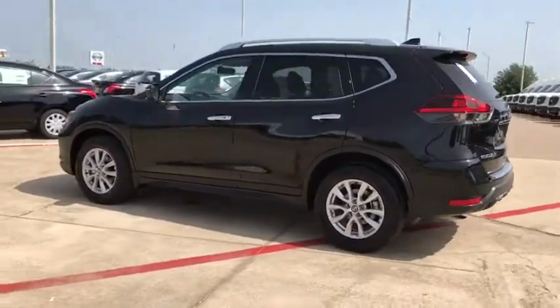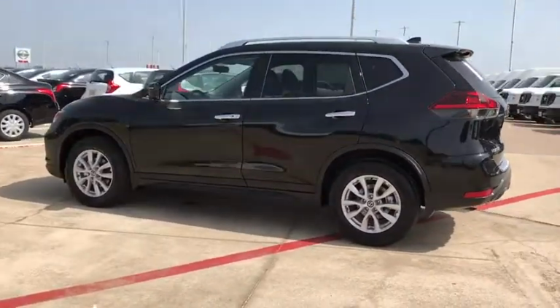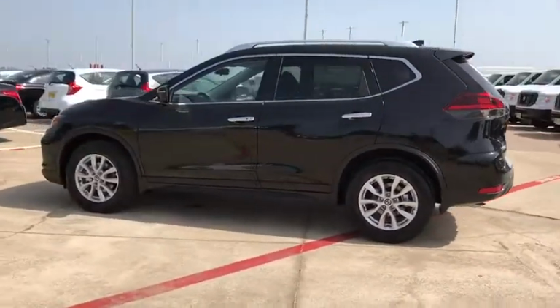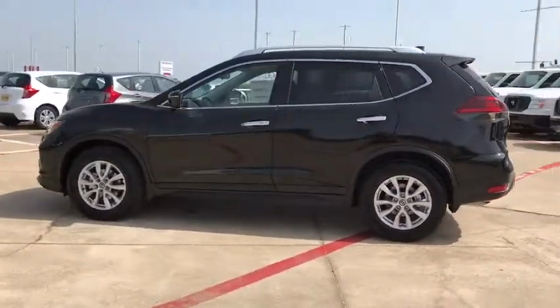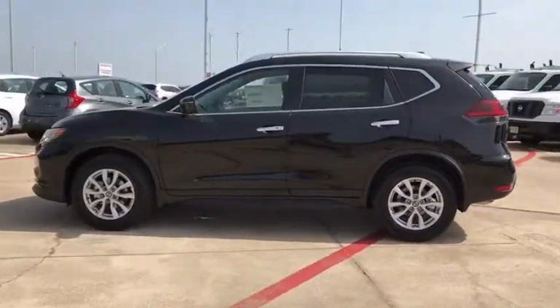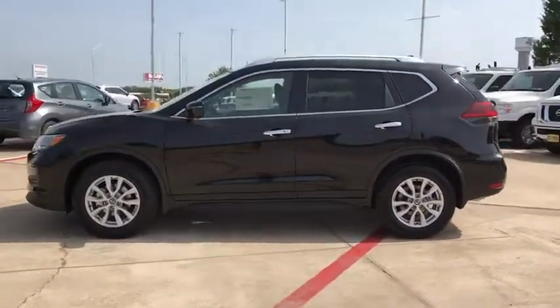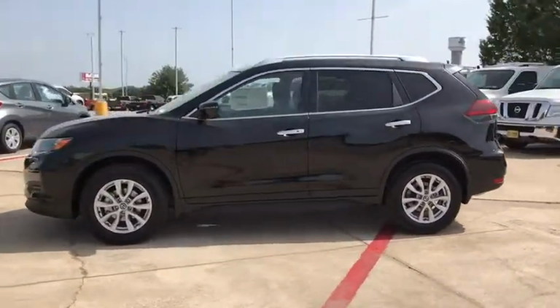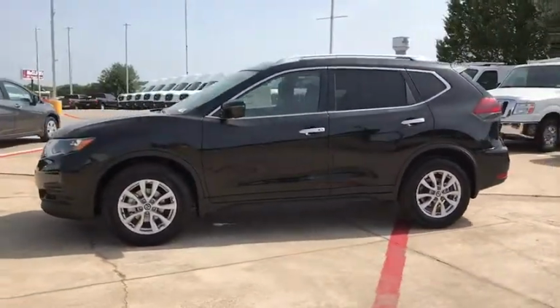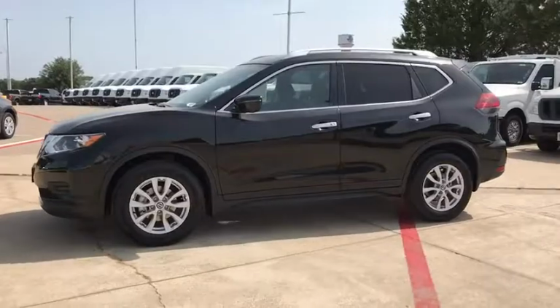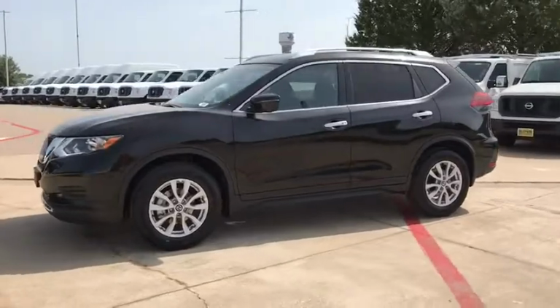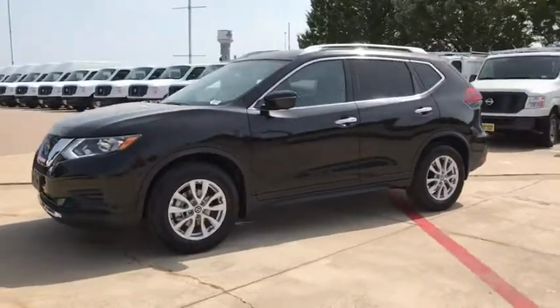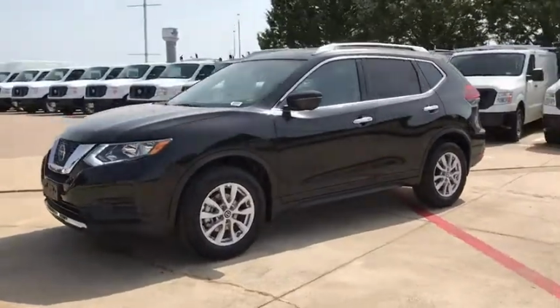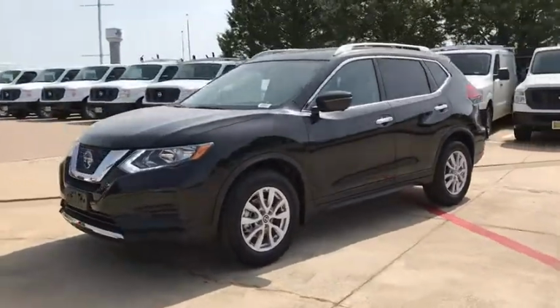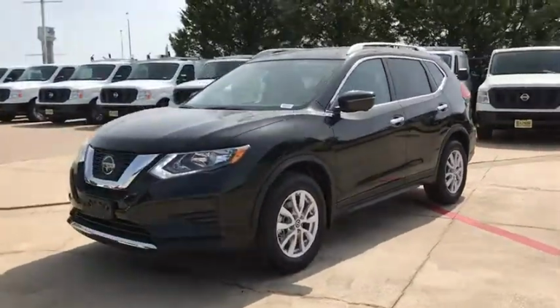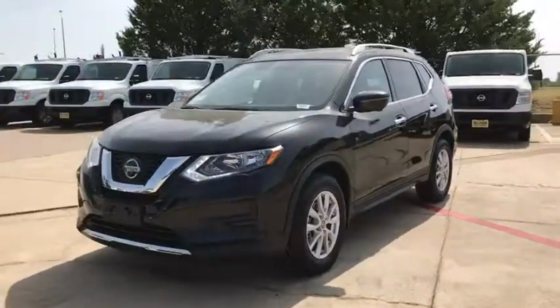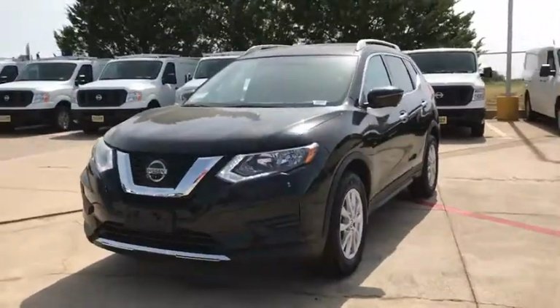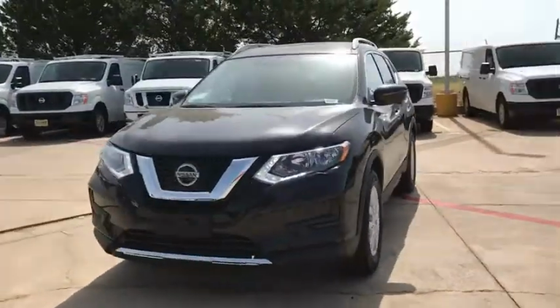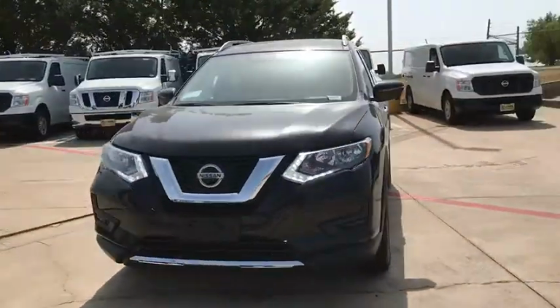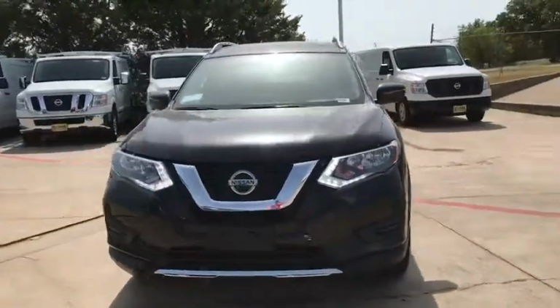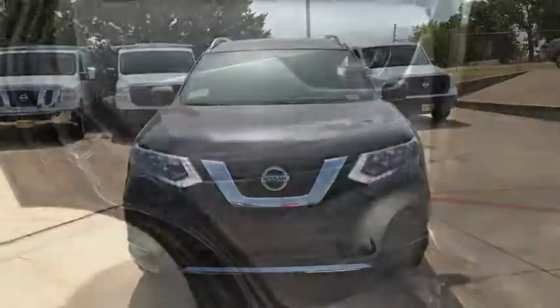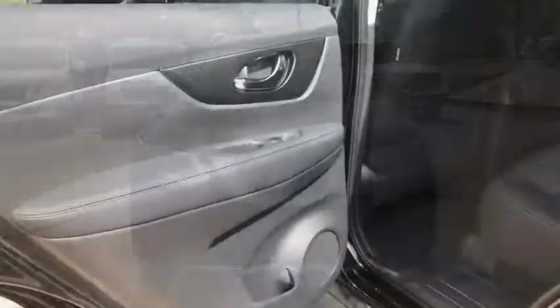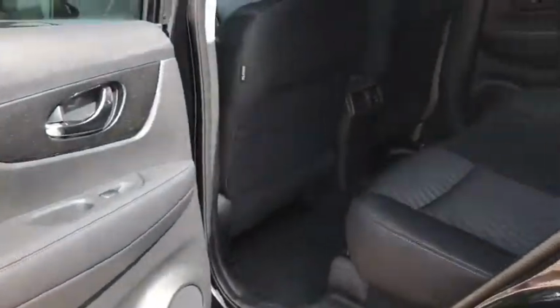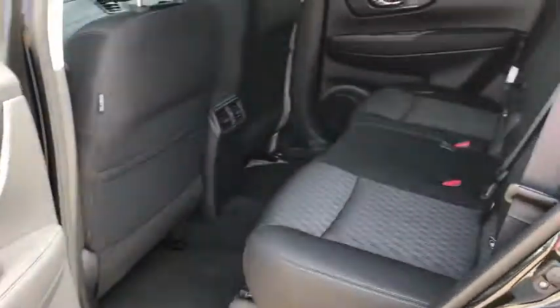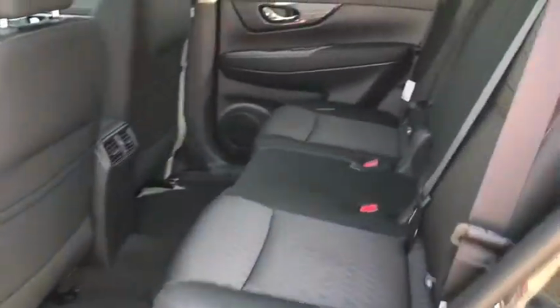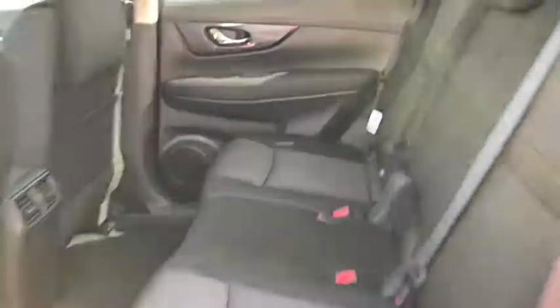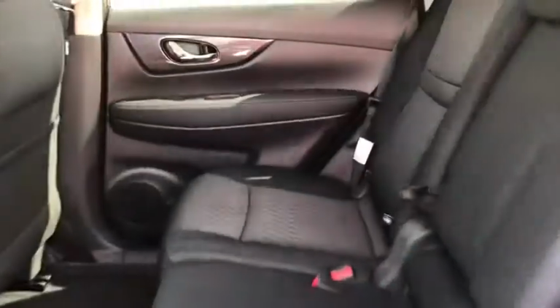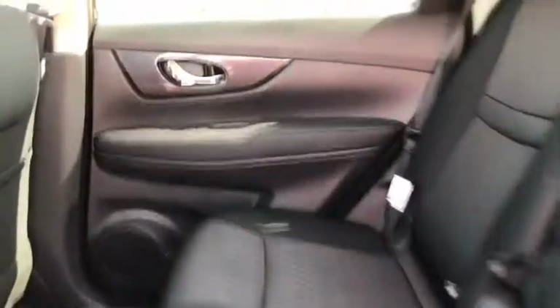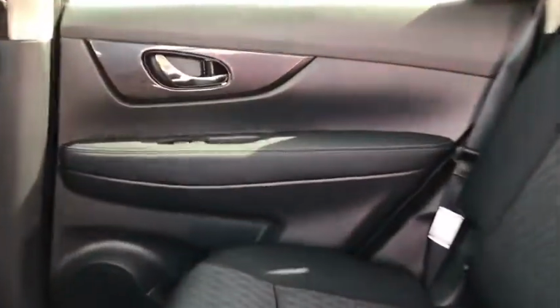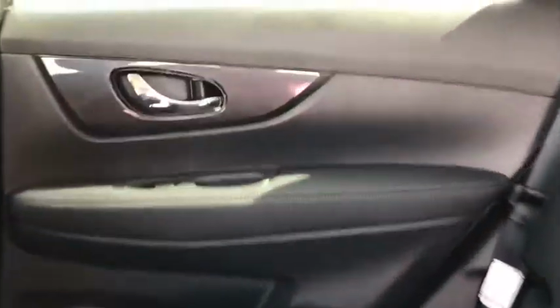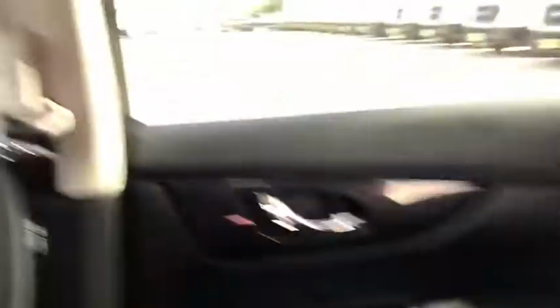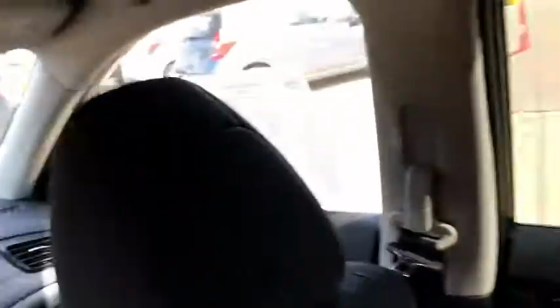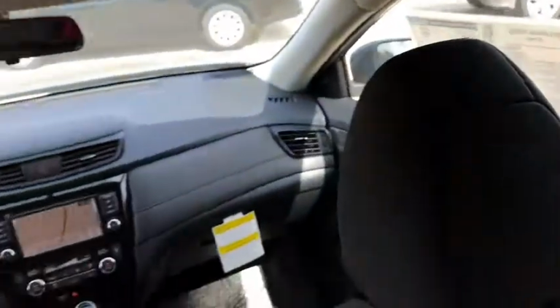Here are some of this vehicle's great options: stability control, anti-lock braking system, traction control, remote engine start, keyless entry, steering wheel audio controls, power liftgate, backup camera, leather-wrapped steering wheel, Bluetooth.